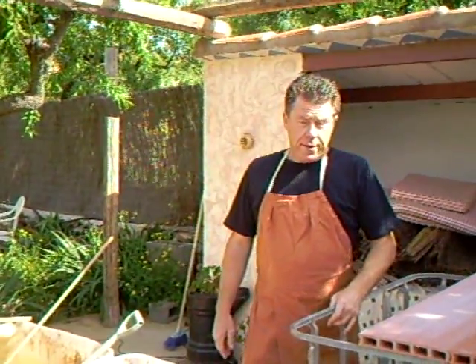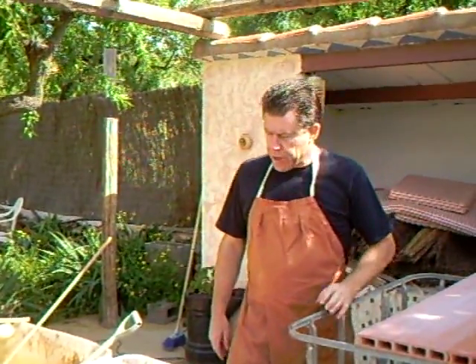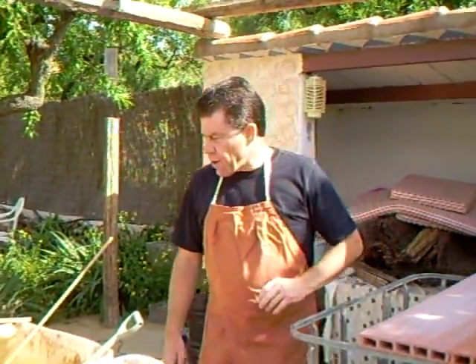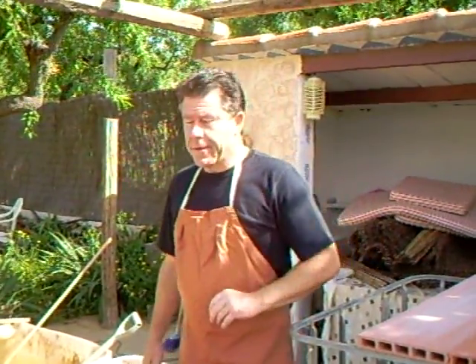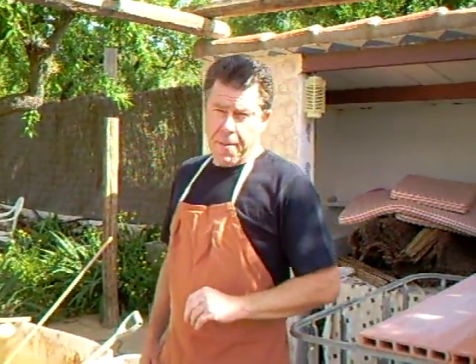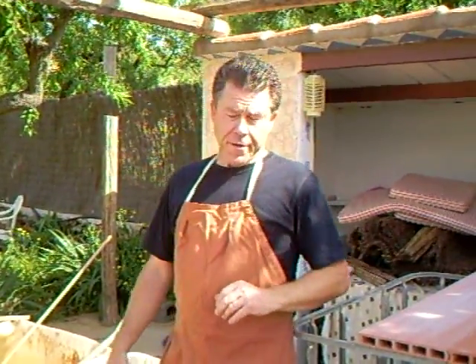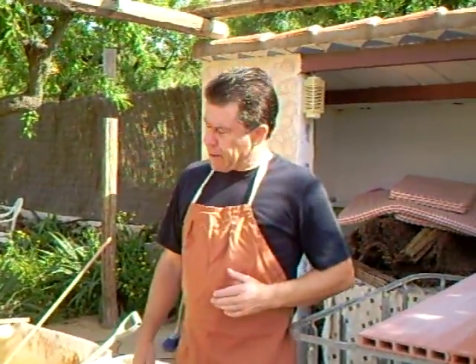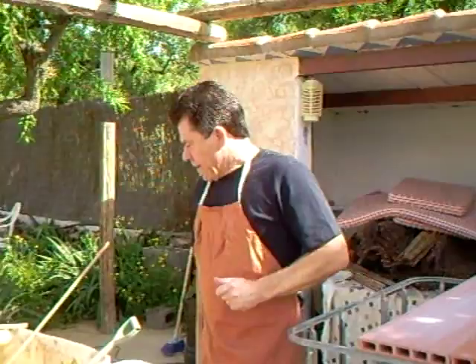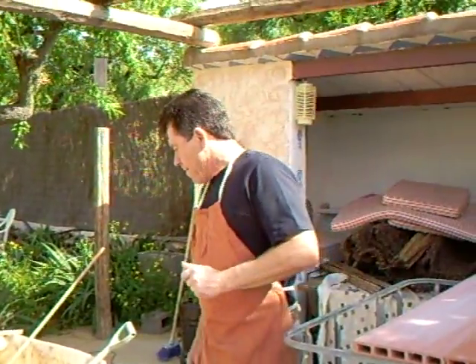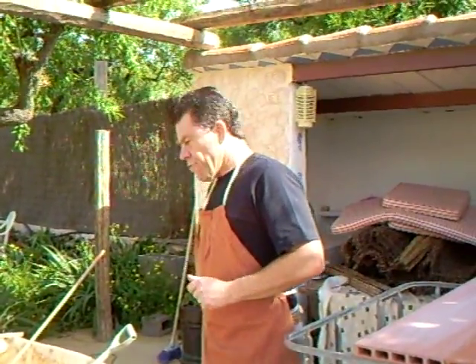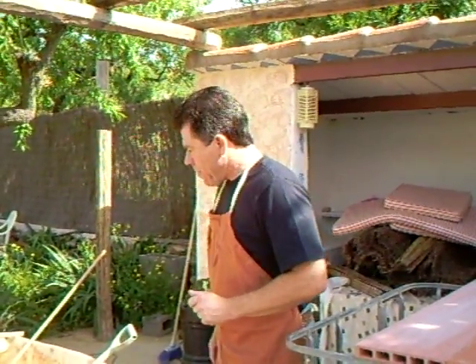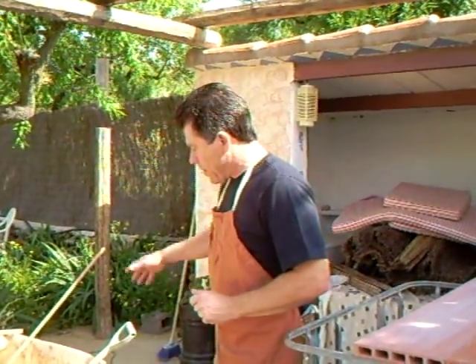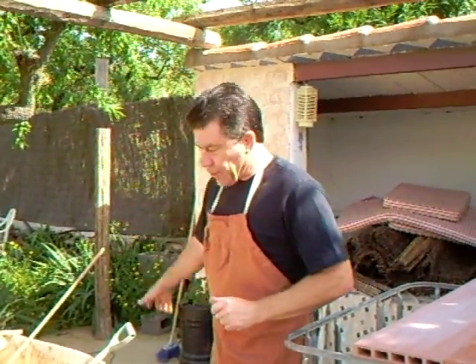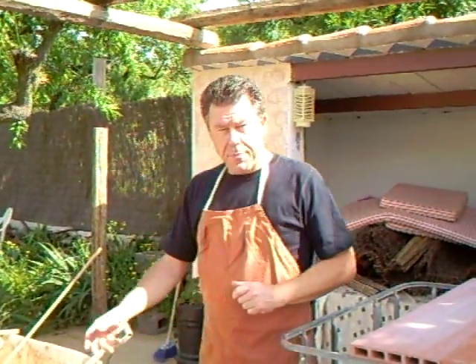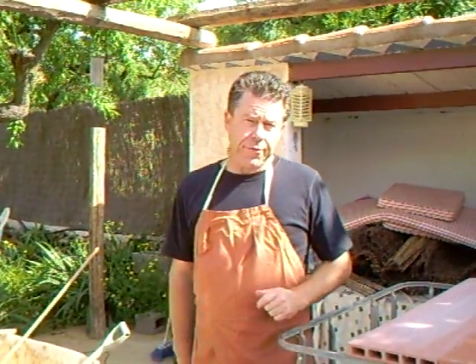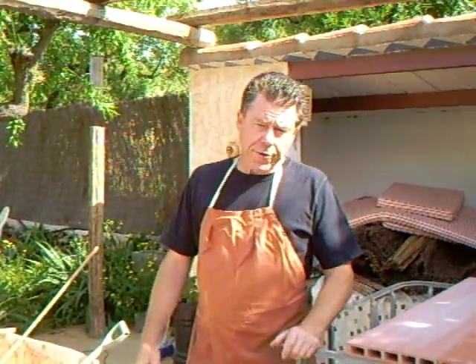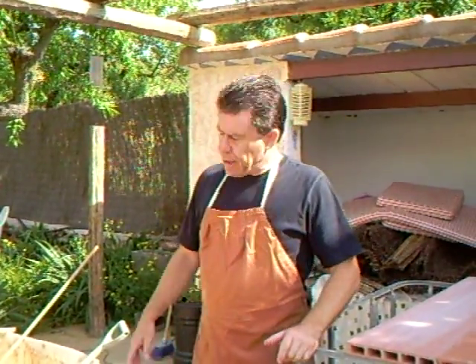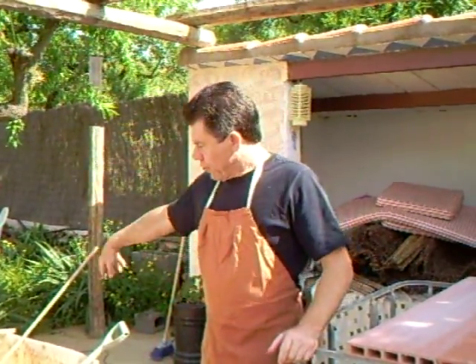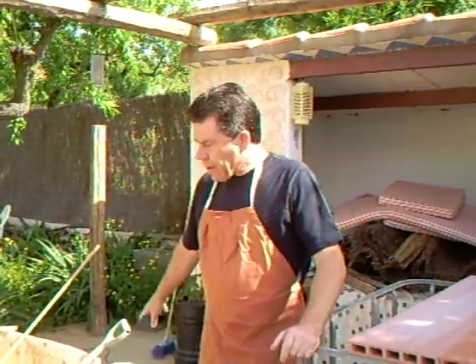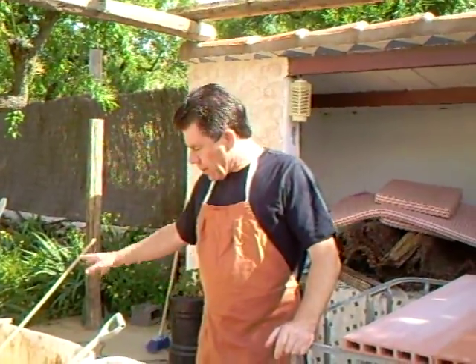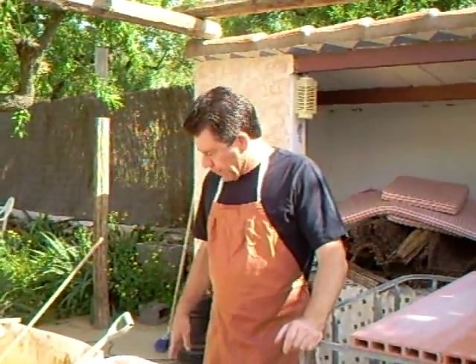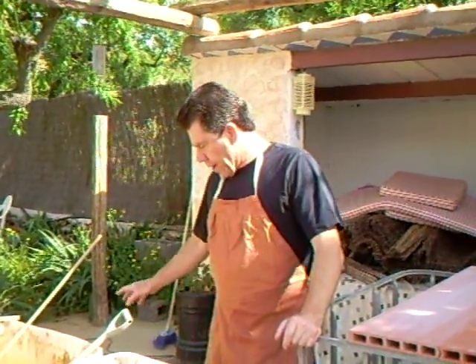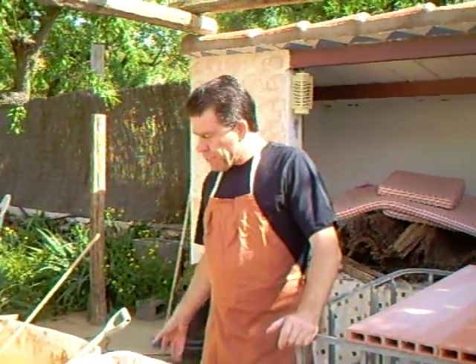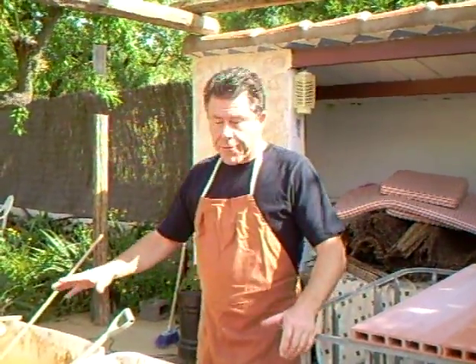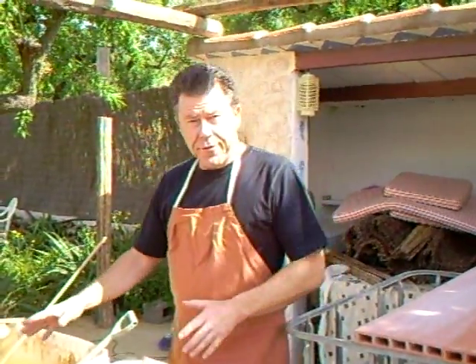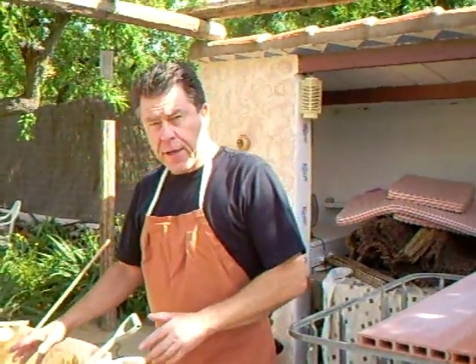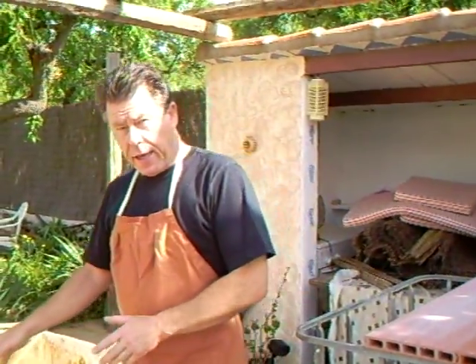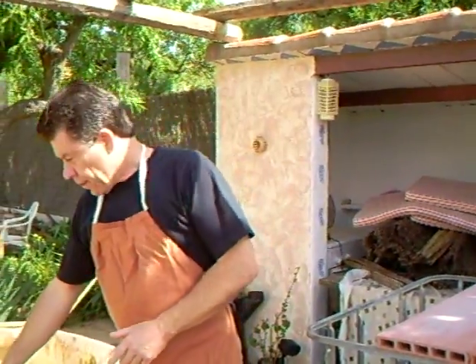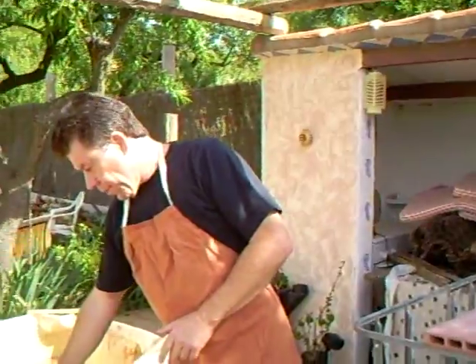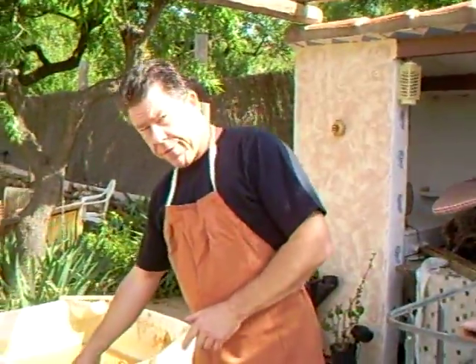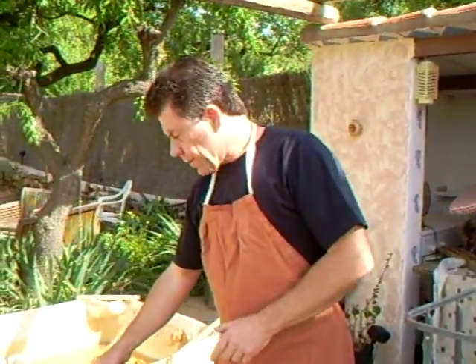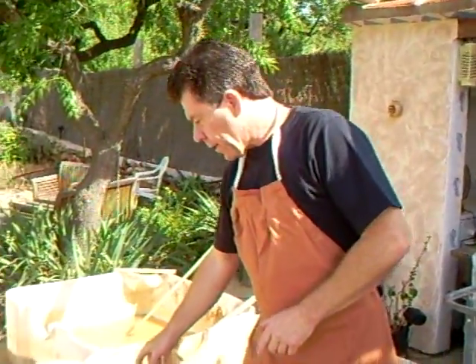Hello everybody, here we are down the garden again. You remember the clay processing that we were doing. You saw us mixing it and then putting it through that sieve here on this one down here.